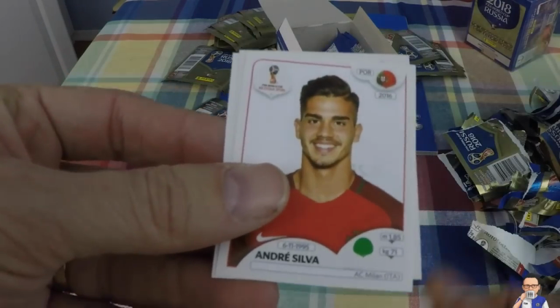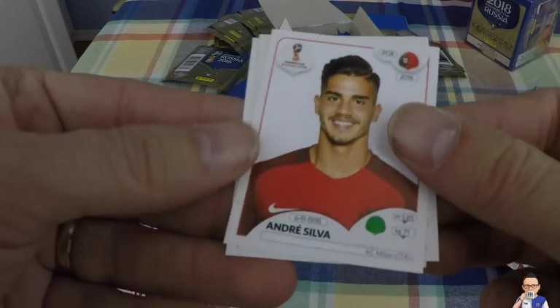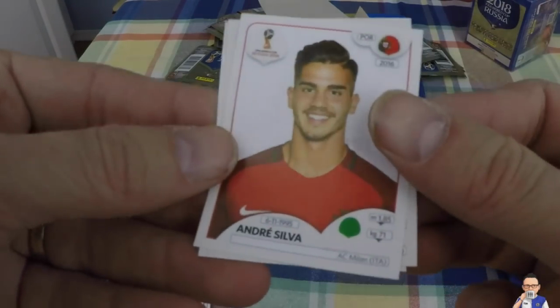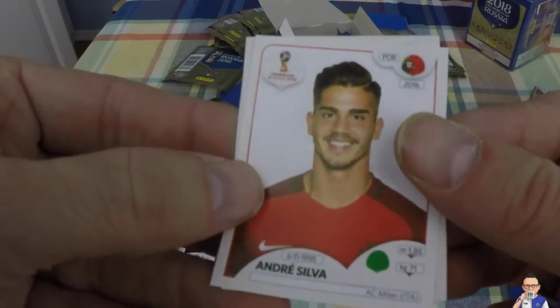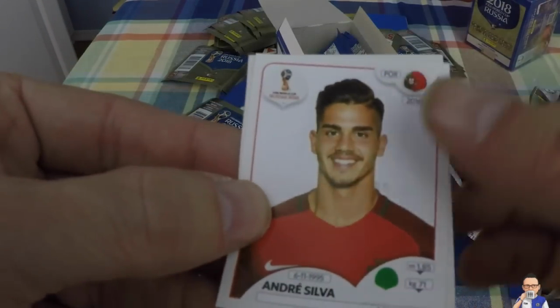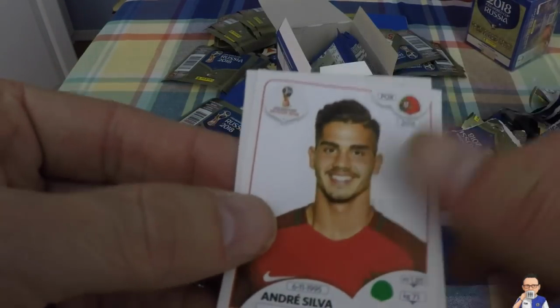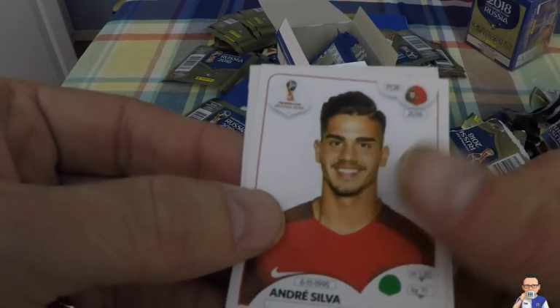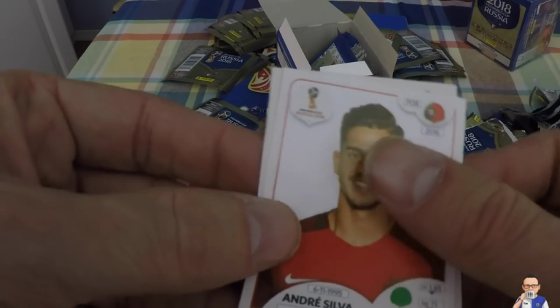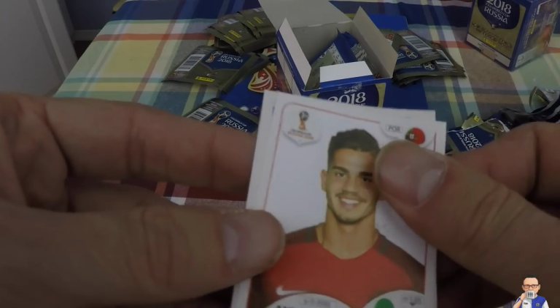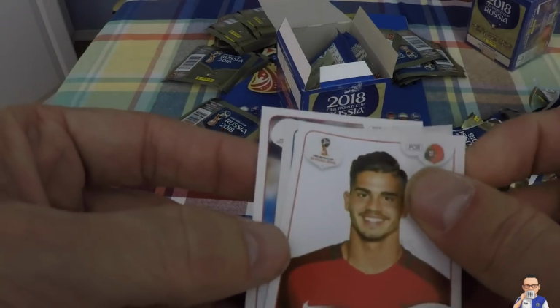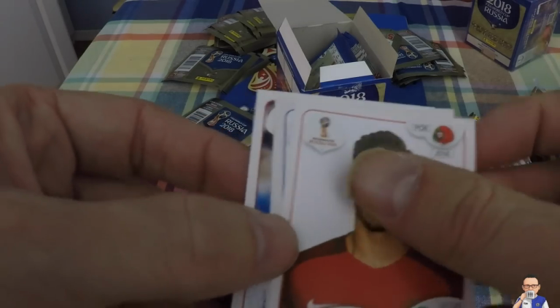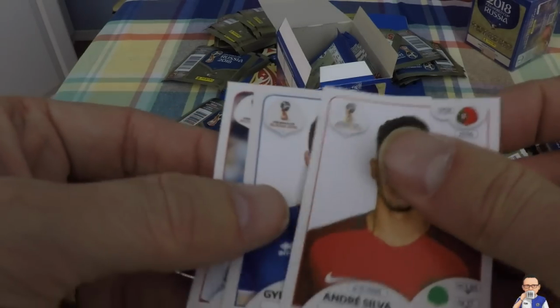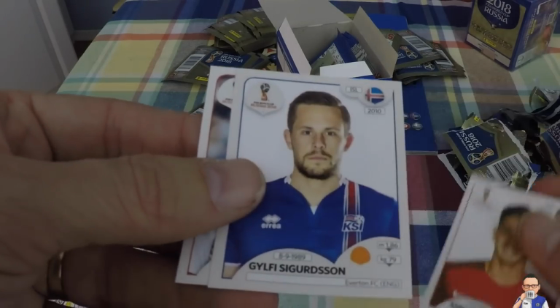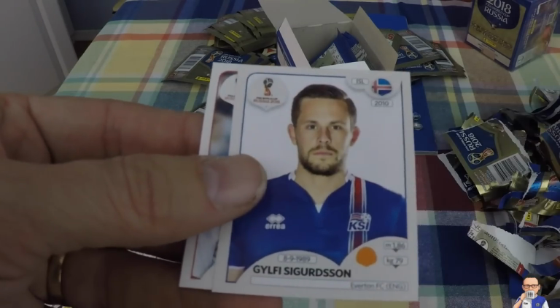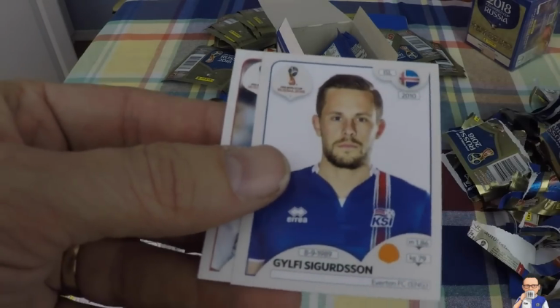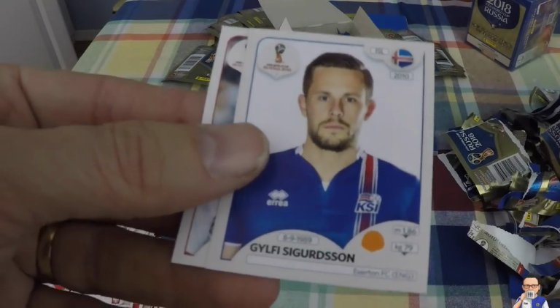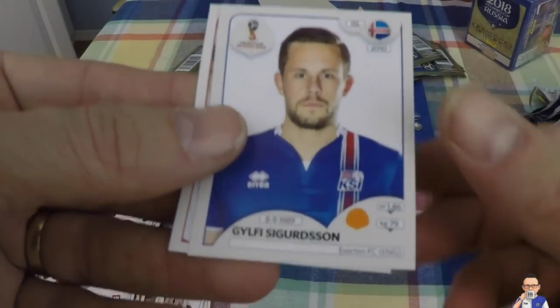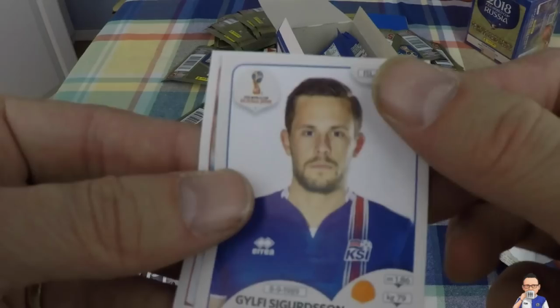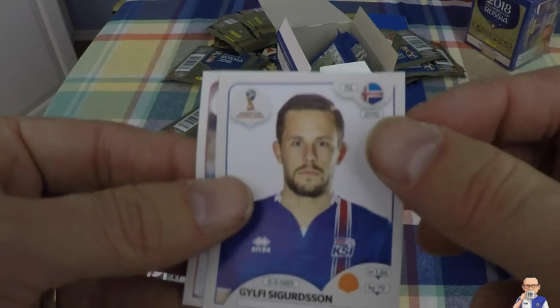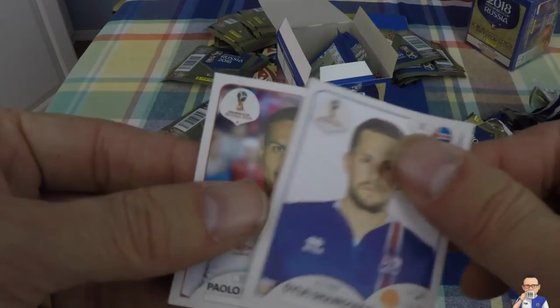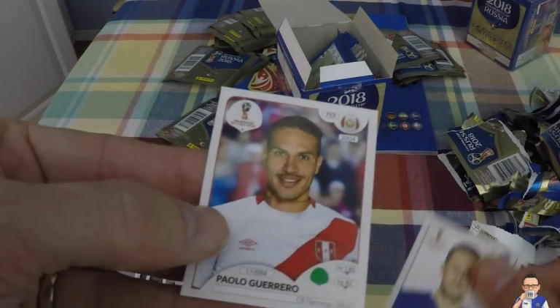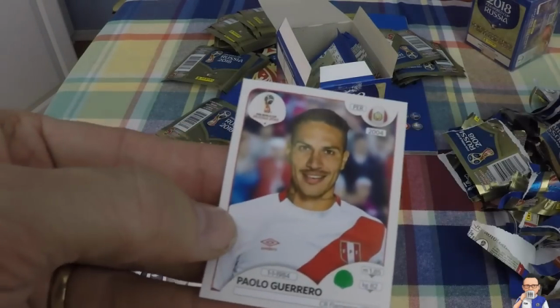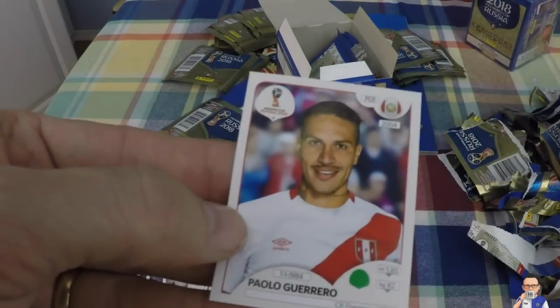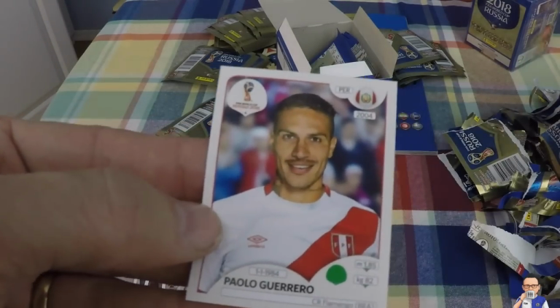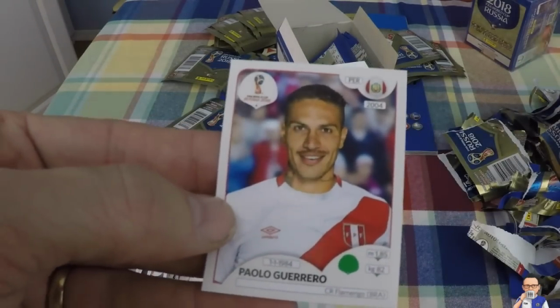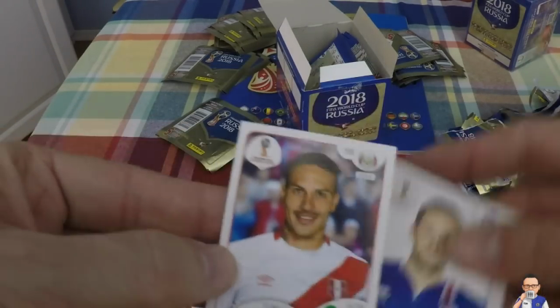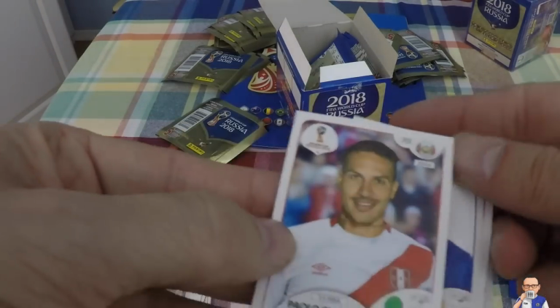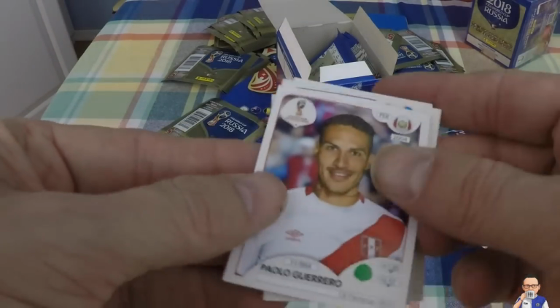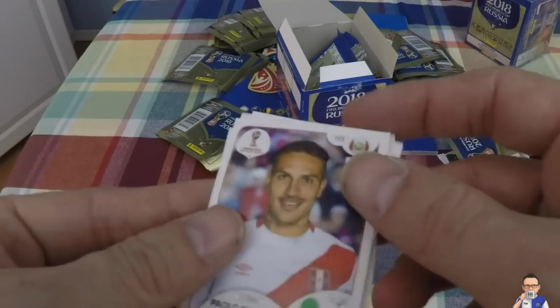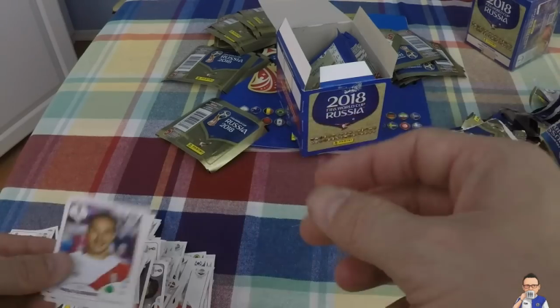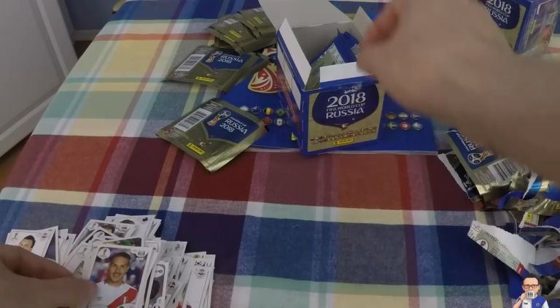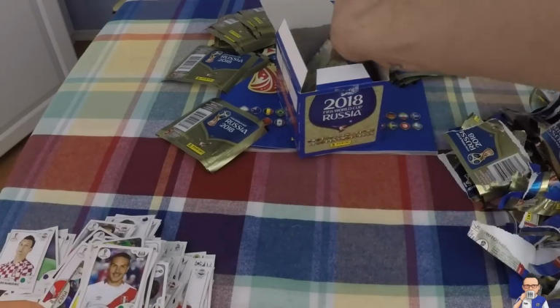Andre Silva, AC Milan, Portugal - could be playing for Wolves next season, you heard it here first. Gylfi Sigurdsson, on the books of Everton, also on the books for Iceland. And Paolo Guerrero, plays for Flamengo in Brazil, and also for Peru.